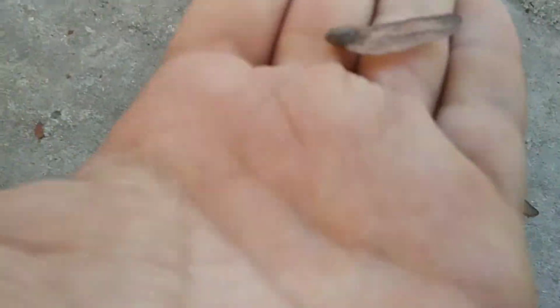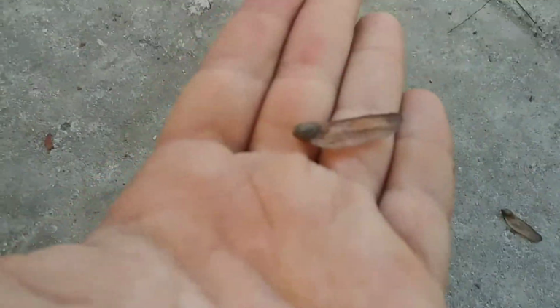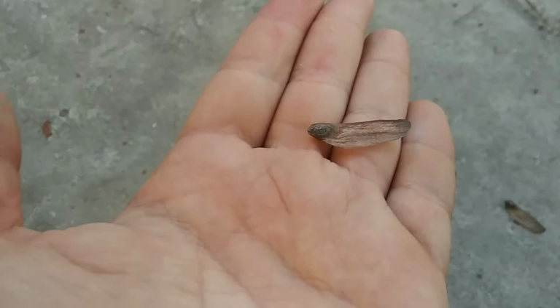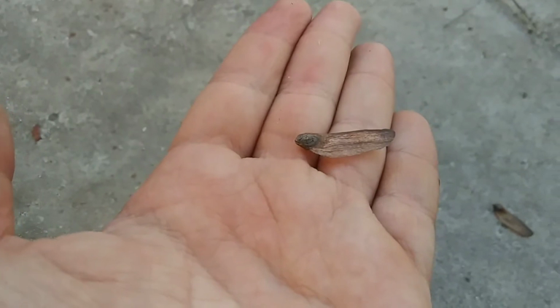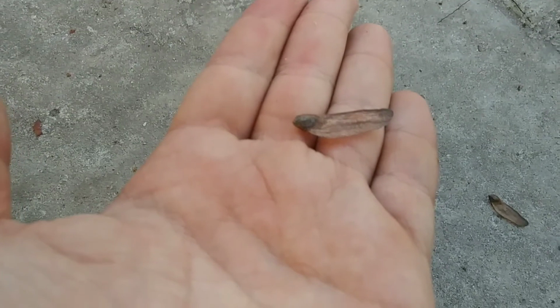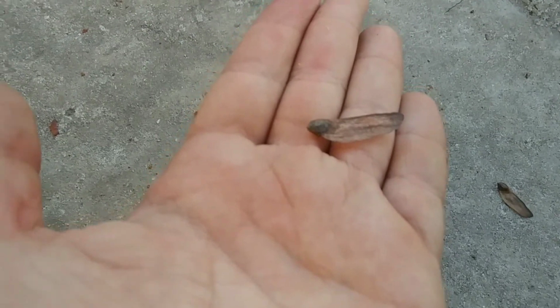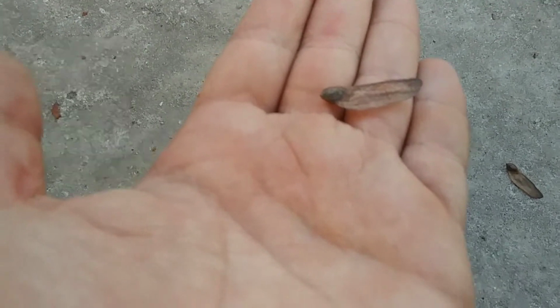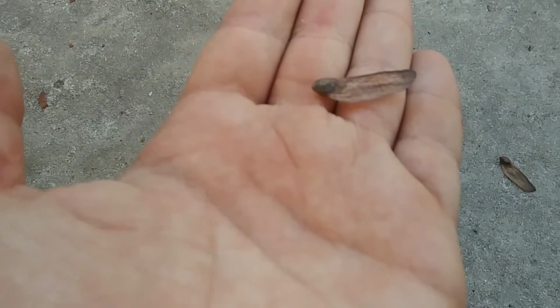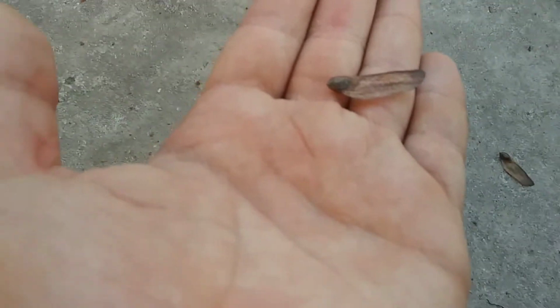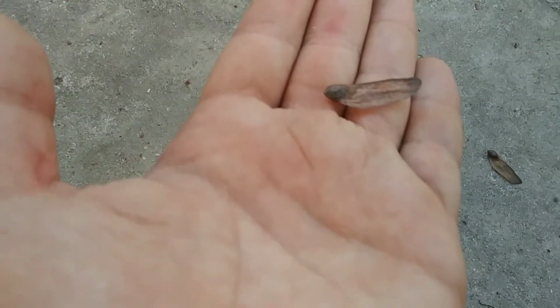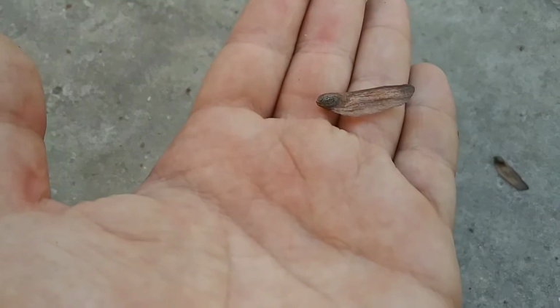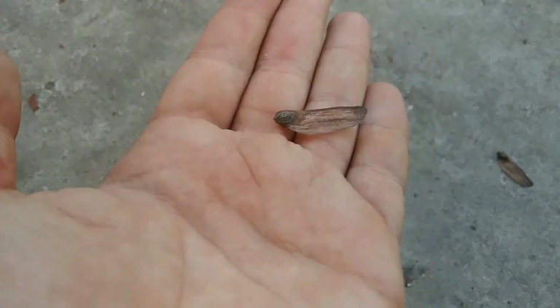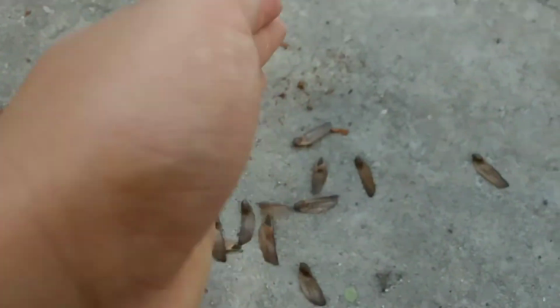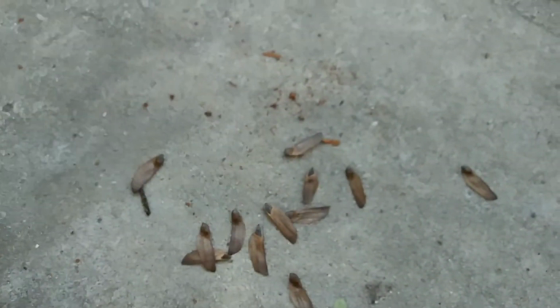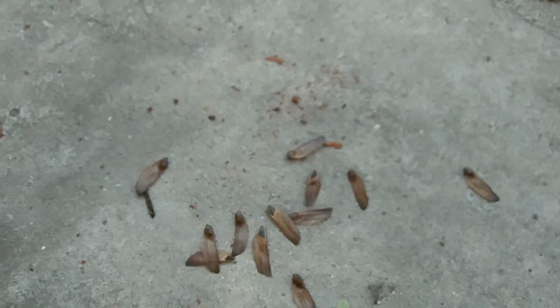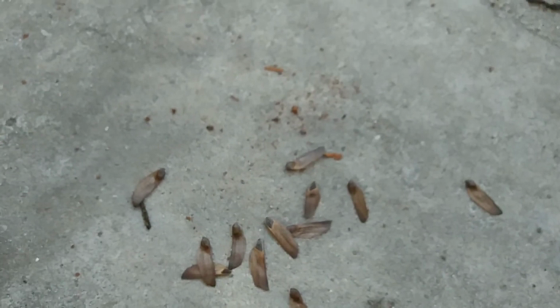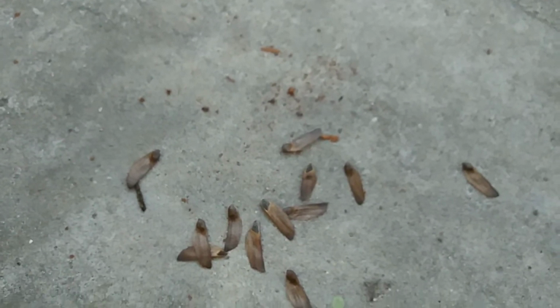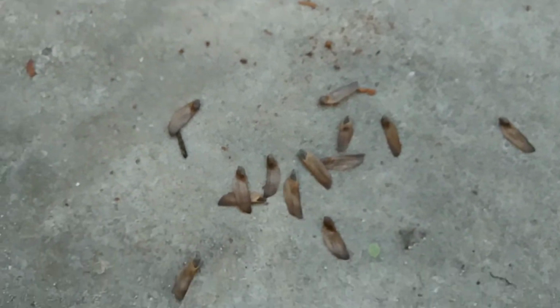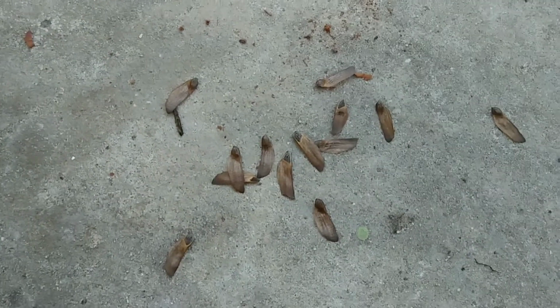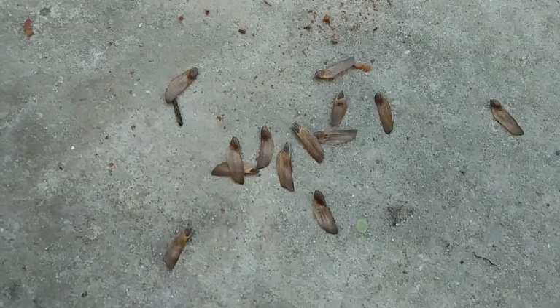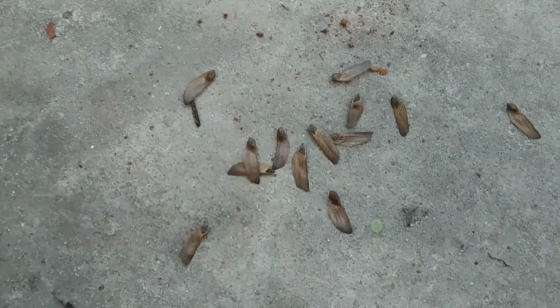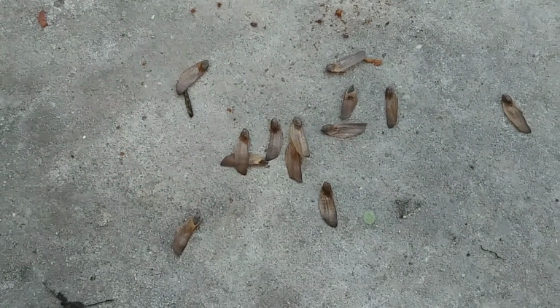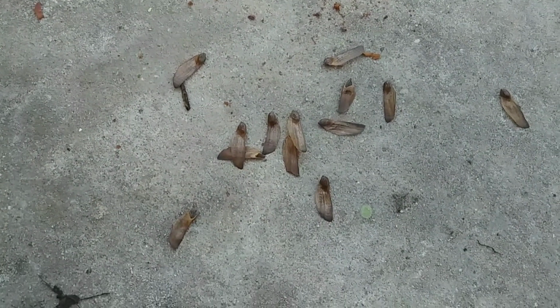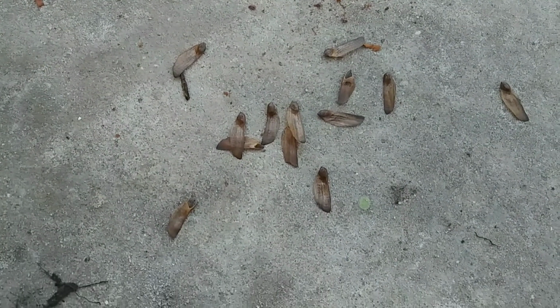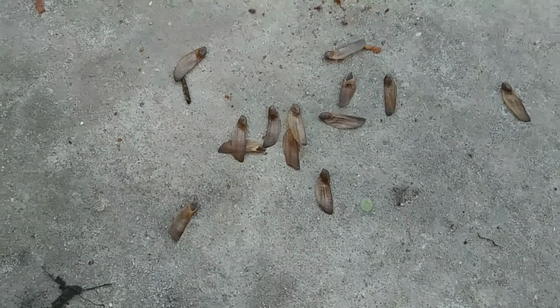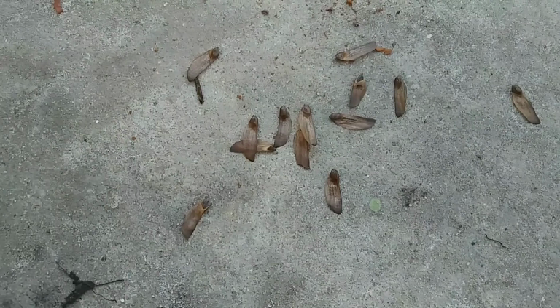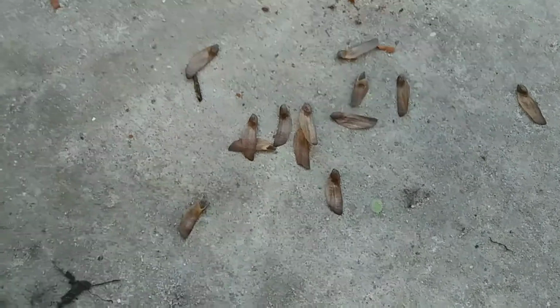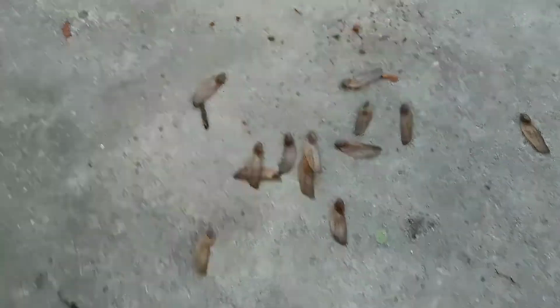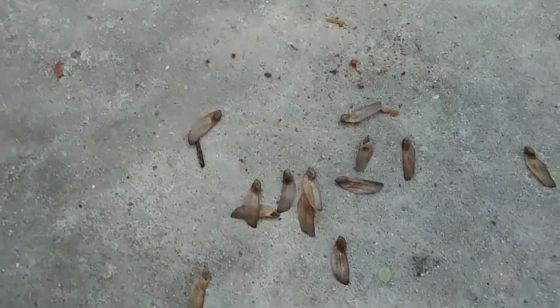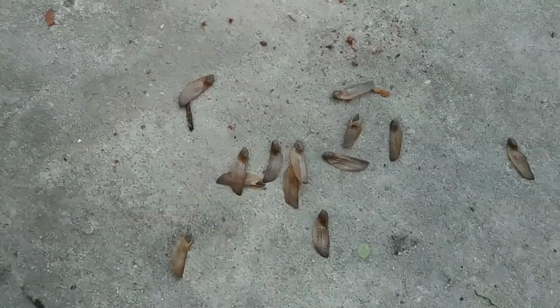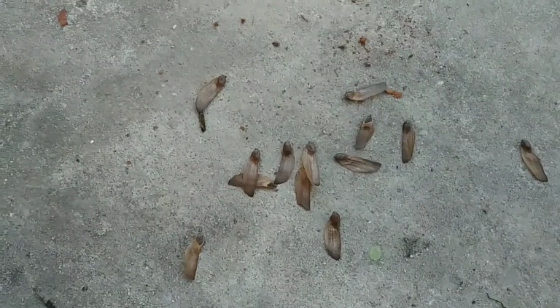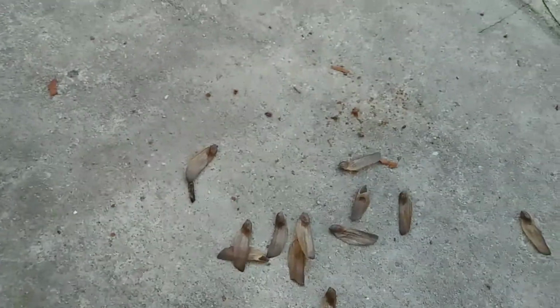These seeds, you can plant them by putting them in water, and the ones that float up on top of the water are probably not going to grow, but the ones that sink to the bottom are going to grow.